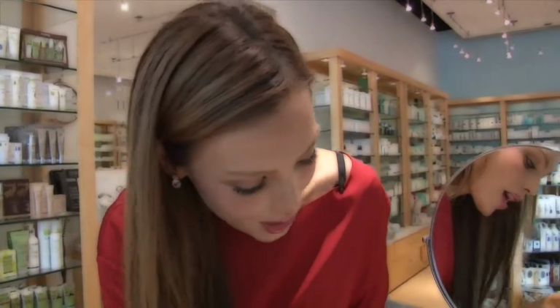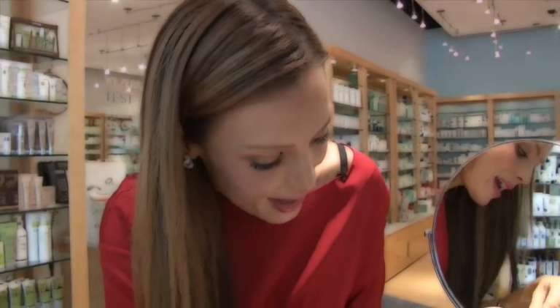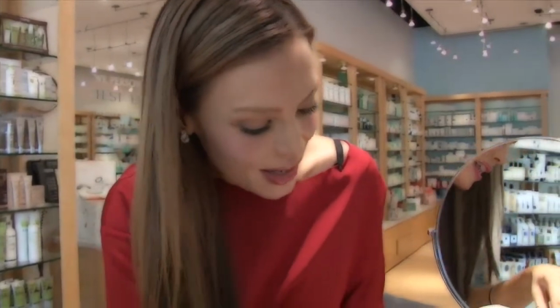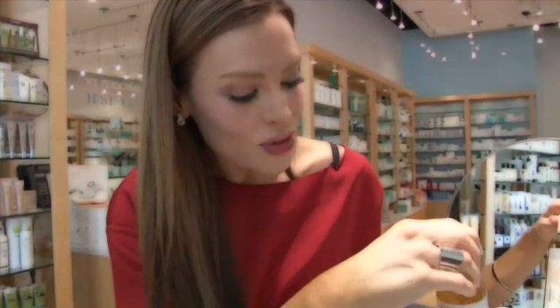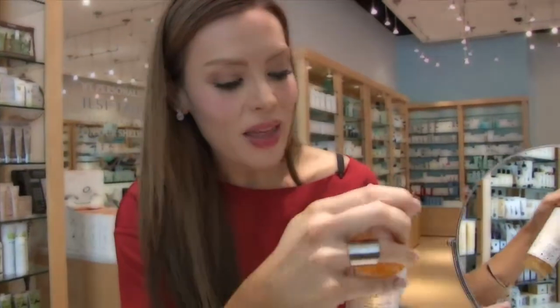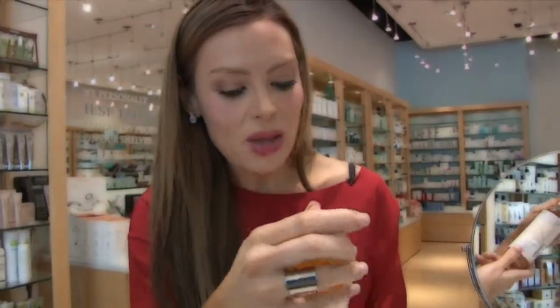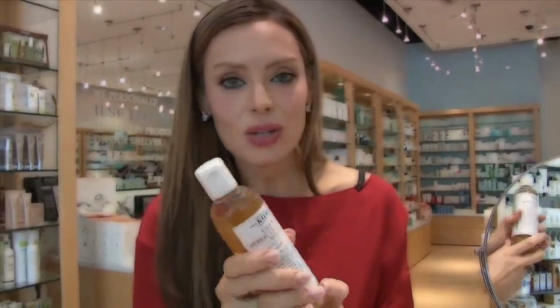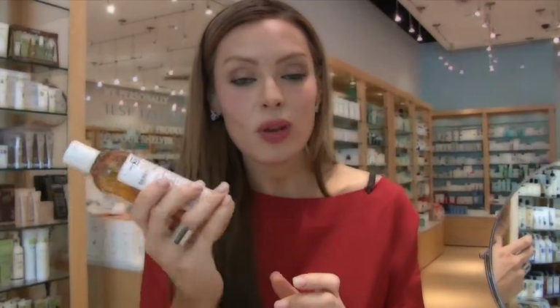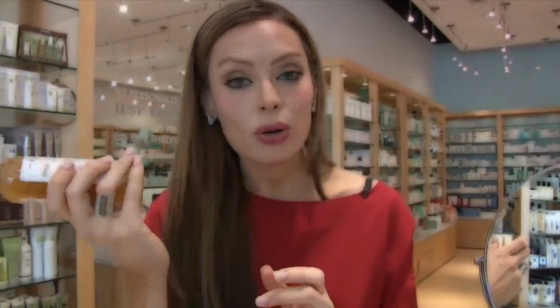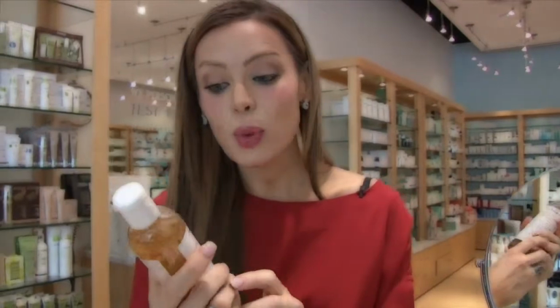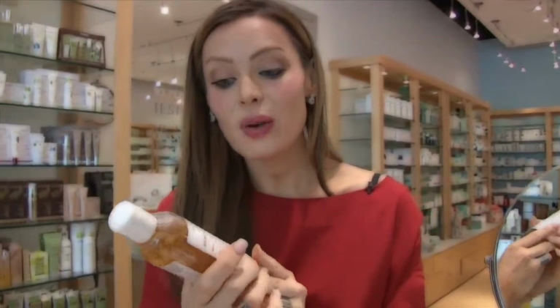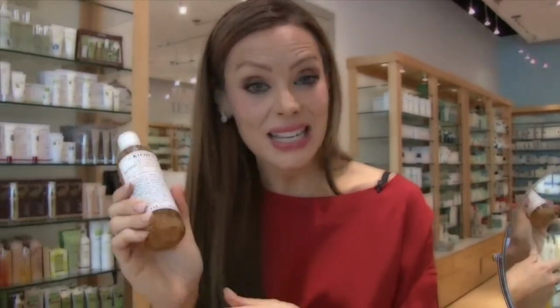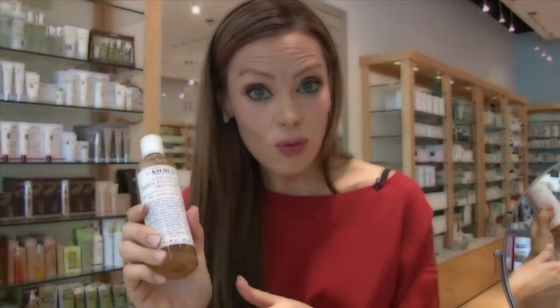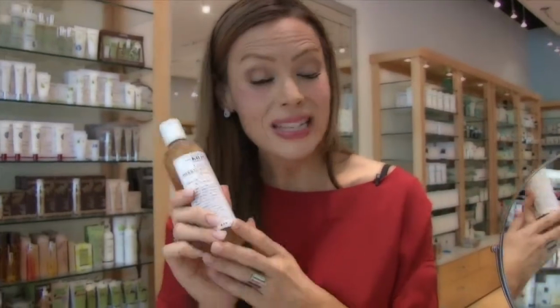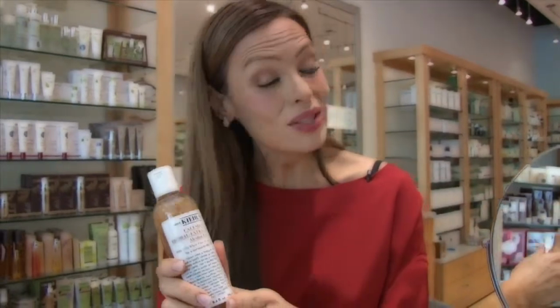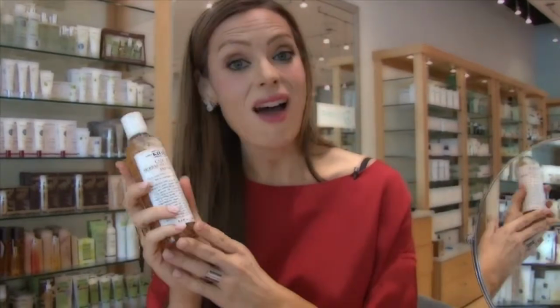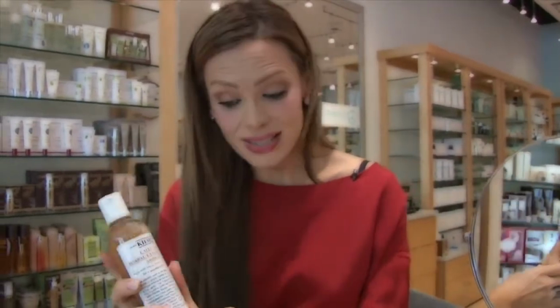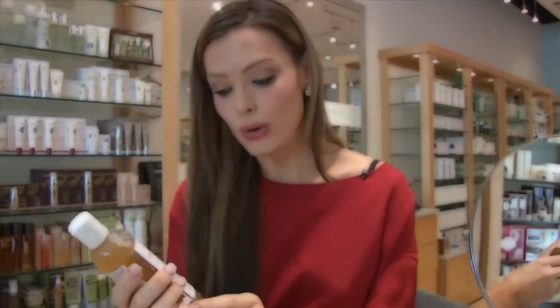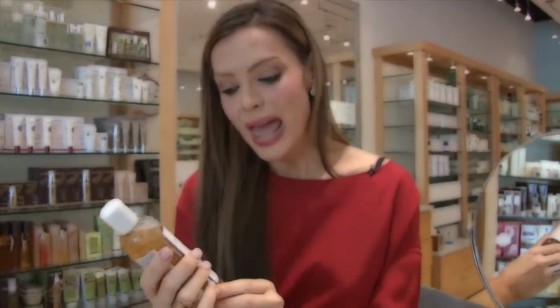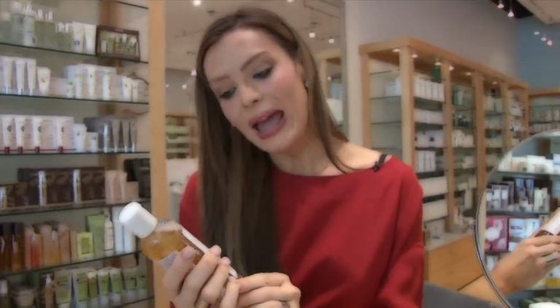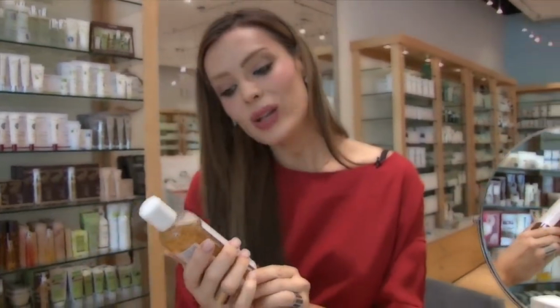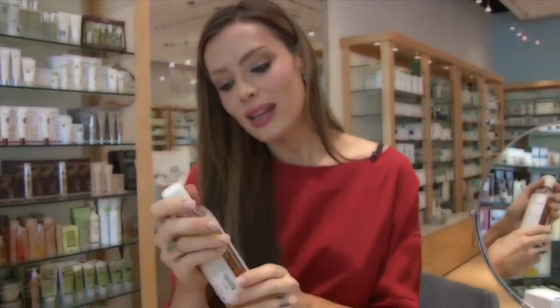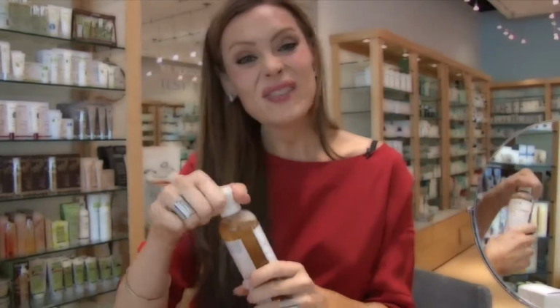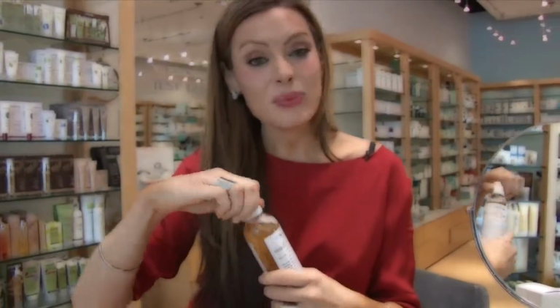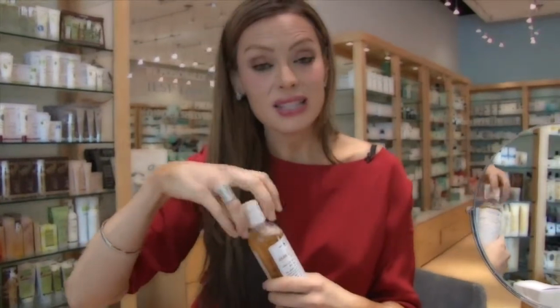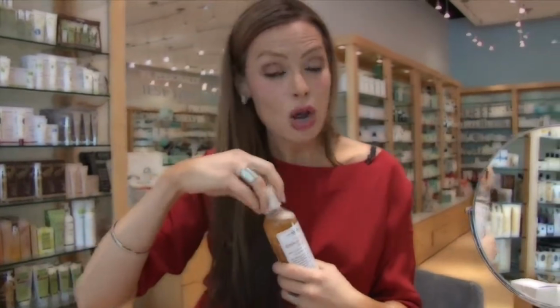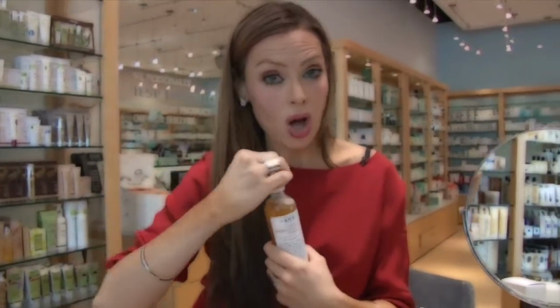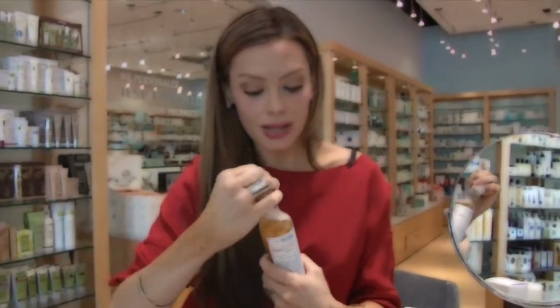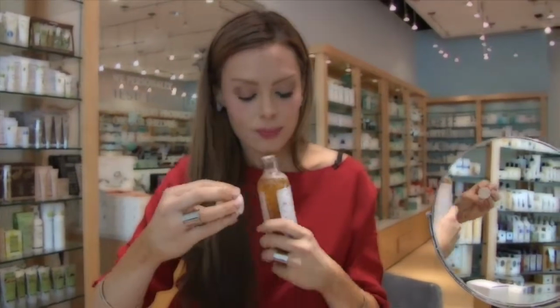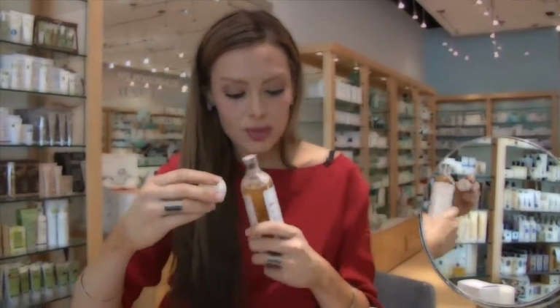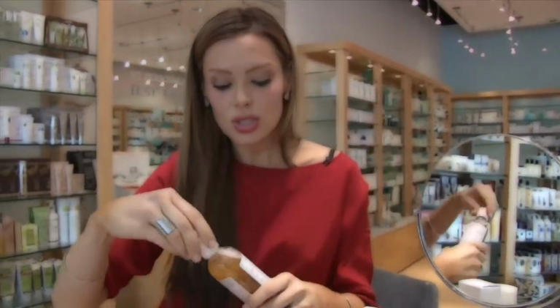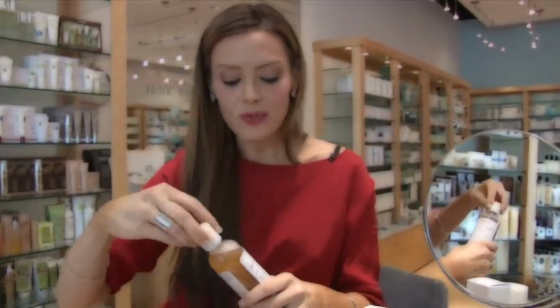Now if you're someone like me who likes to use a little bit of toner, it's important to find one that doesn't have oil. Kiehl's makes an awesome toner and it doesn't even smell — it's got no alcohol in it, so it's just perfect.